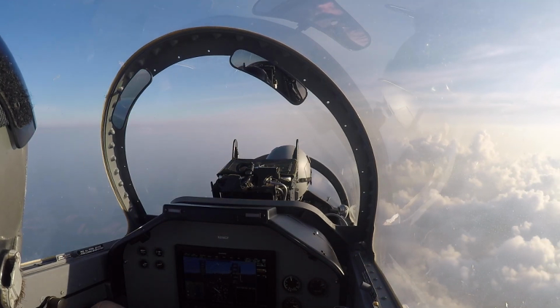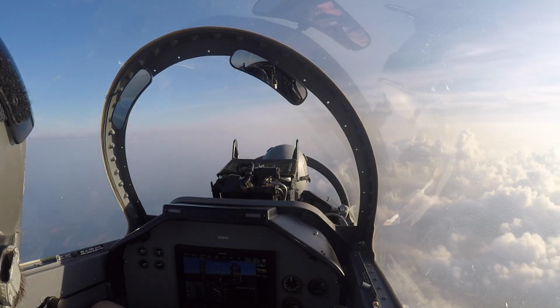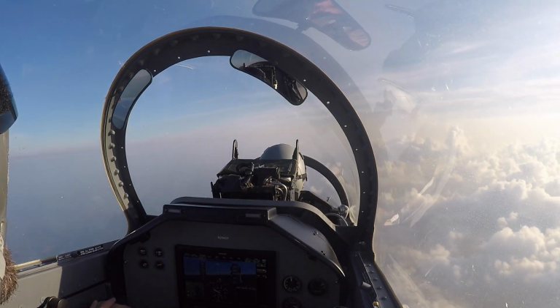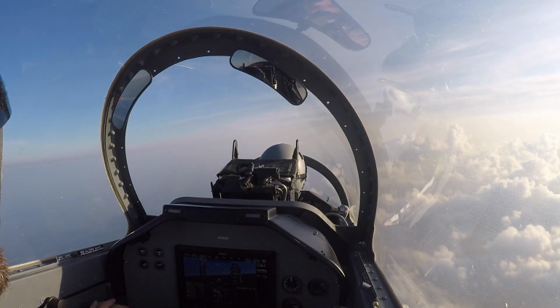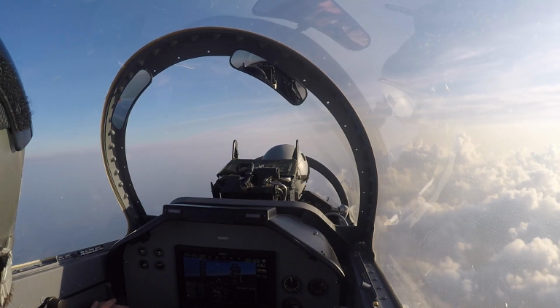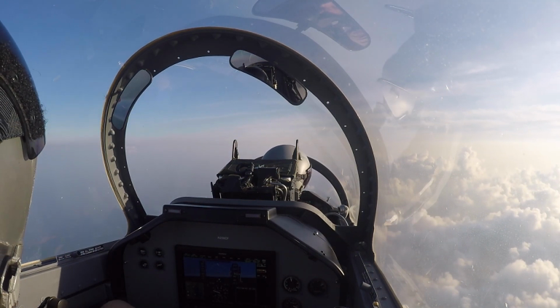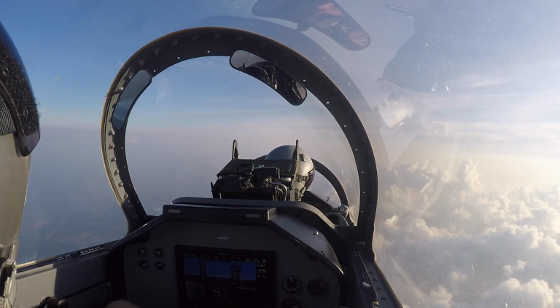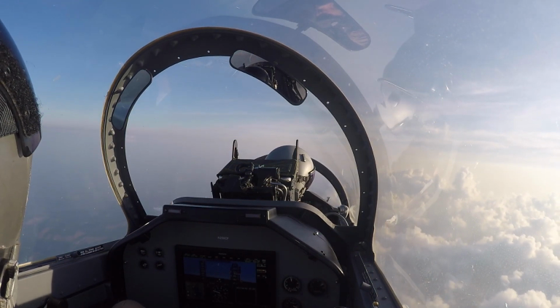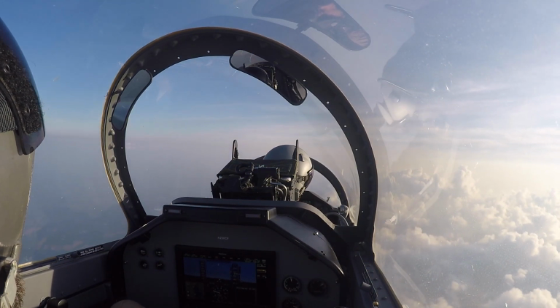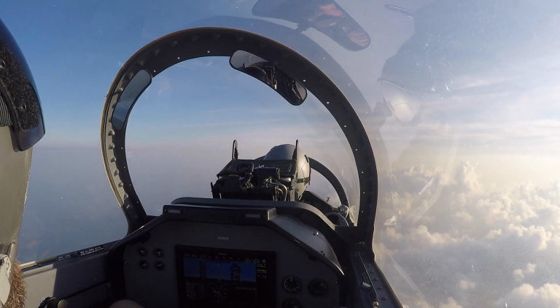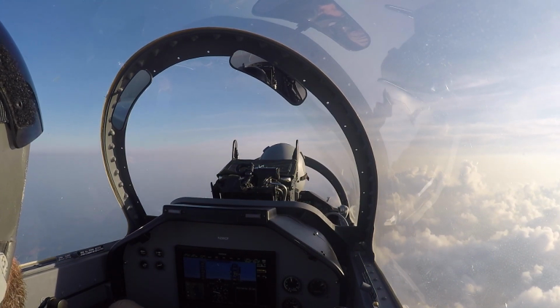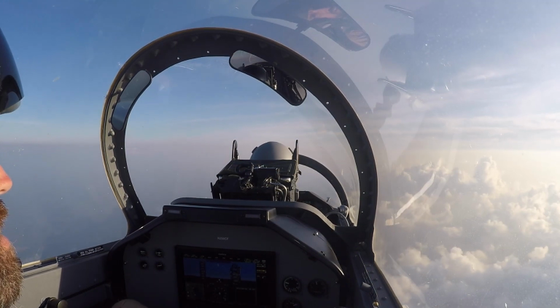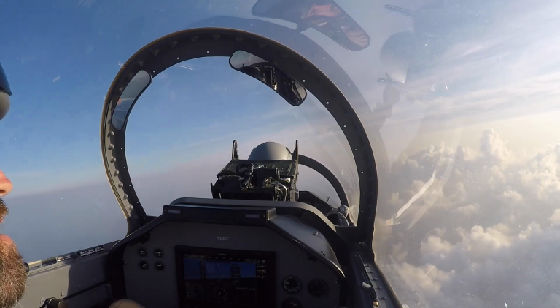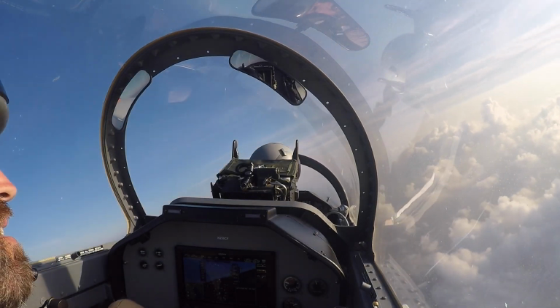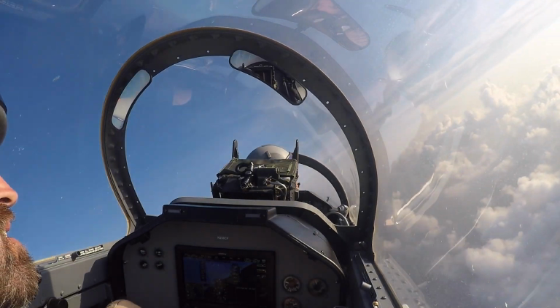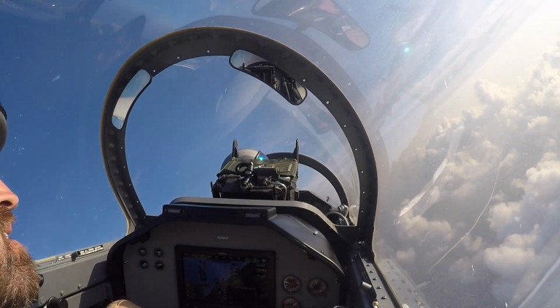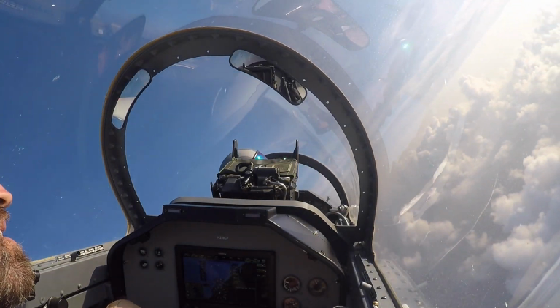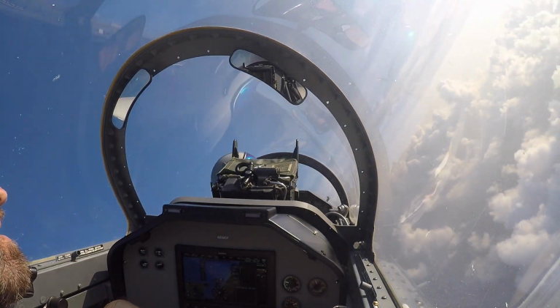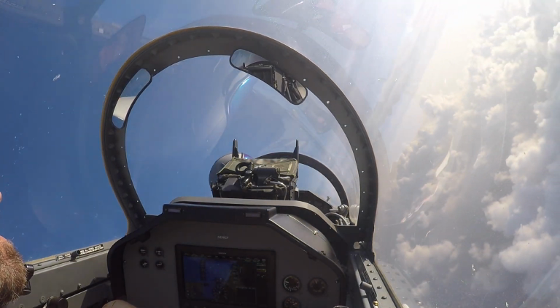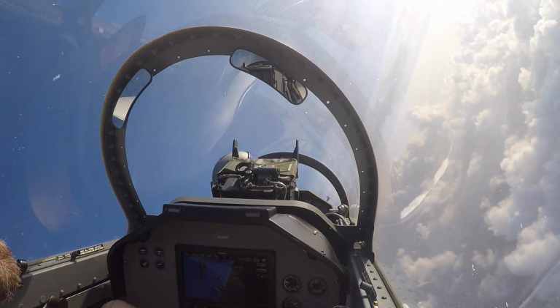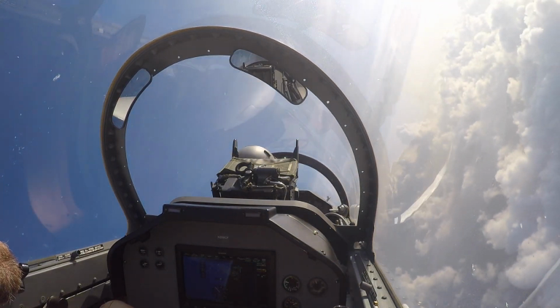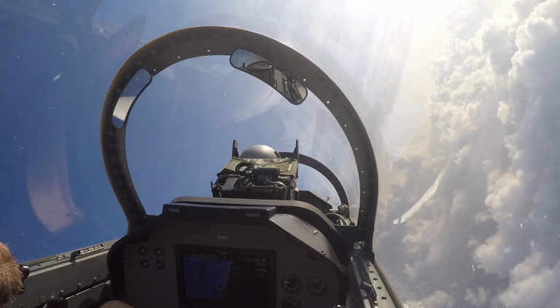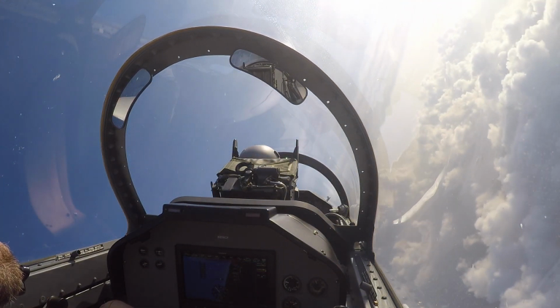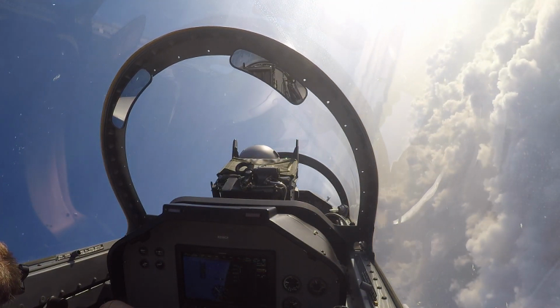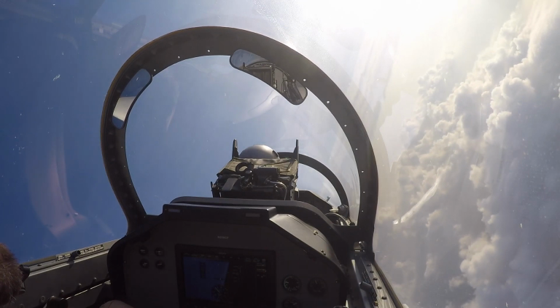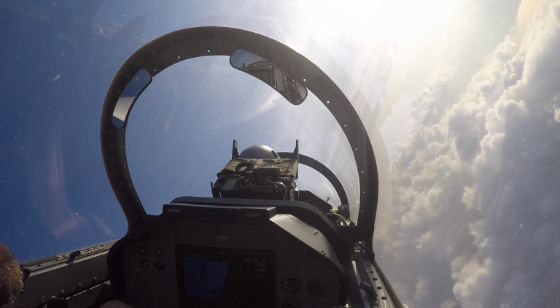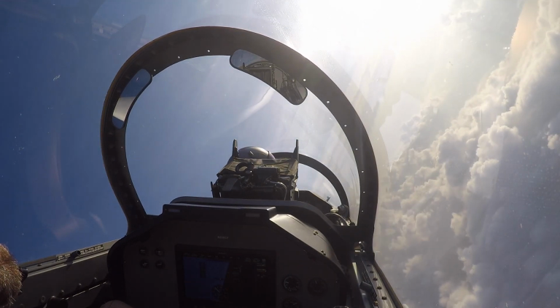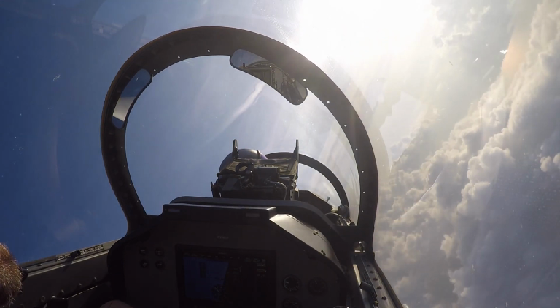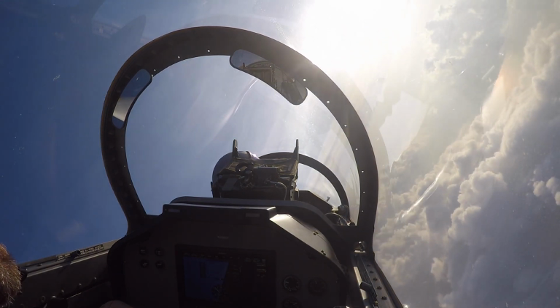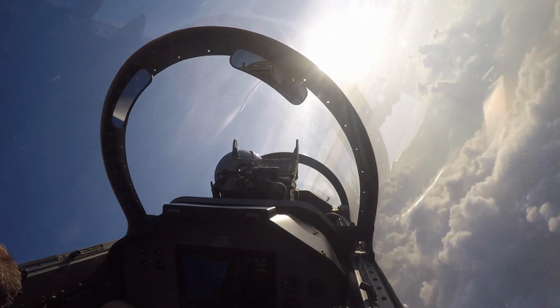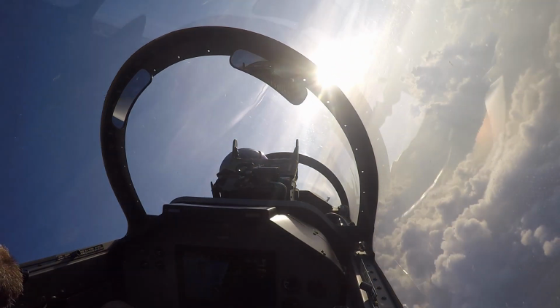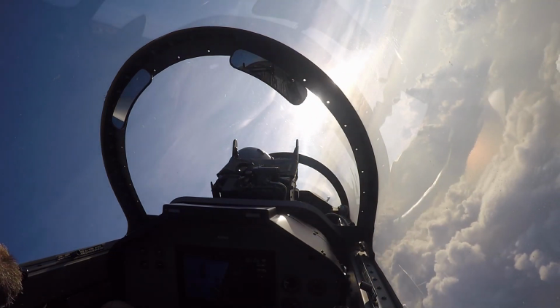Bring the throttle back to about 600 and let's make a turn back to the north. Clear and right. That's great. Beautiful clouds.